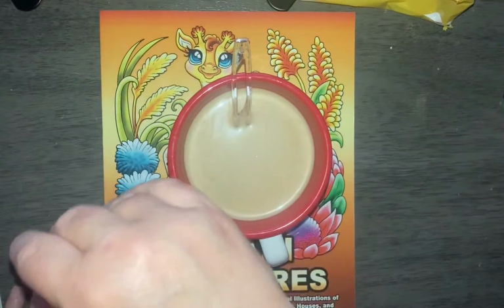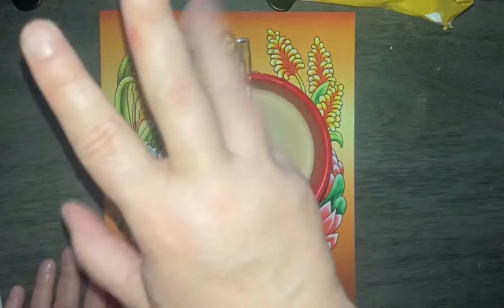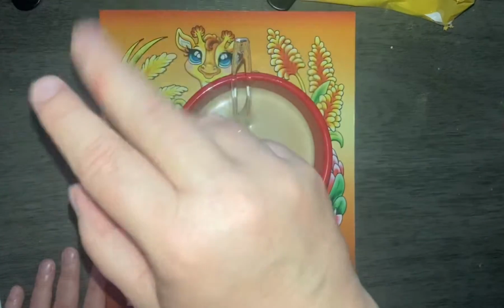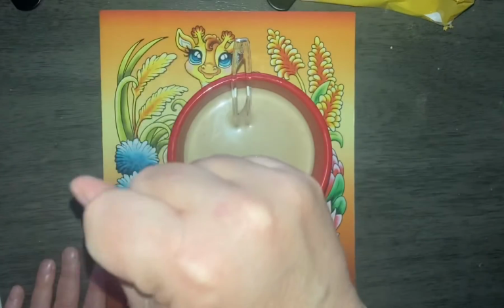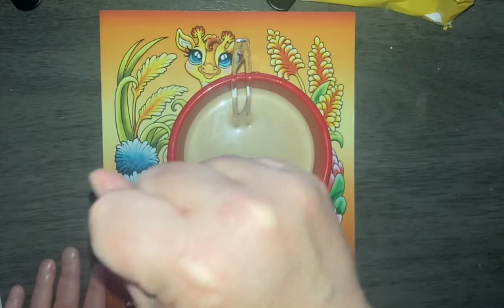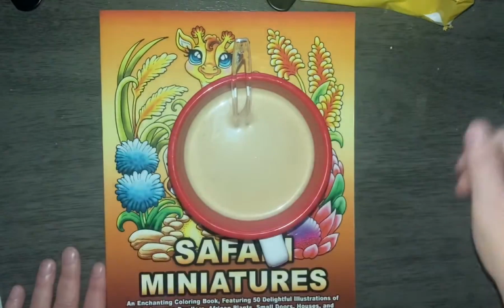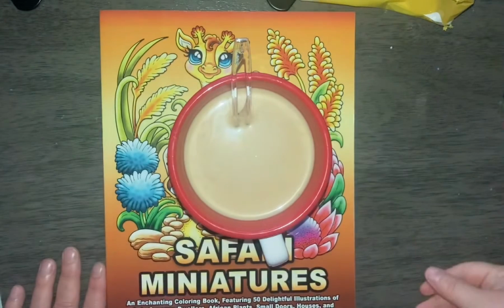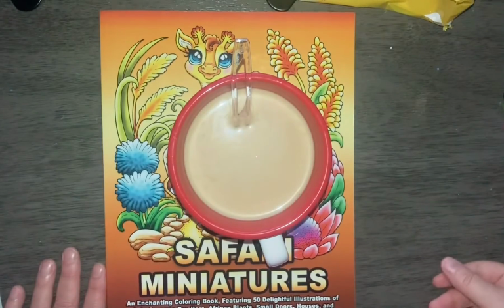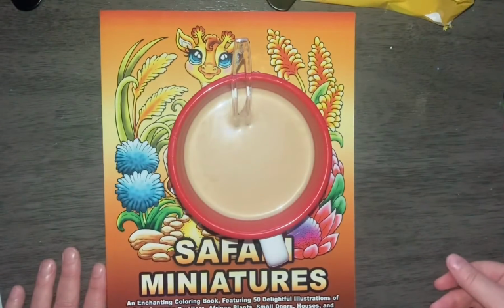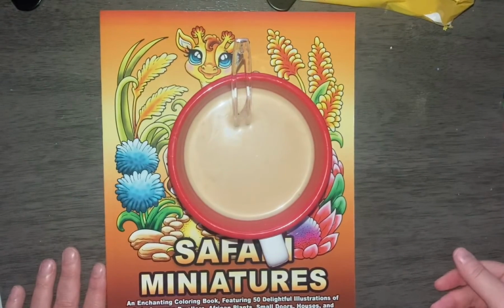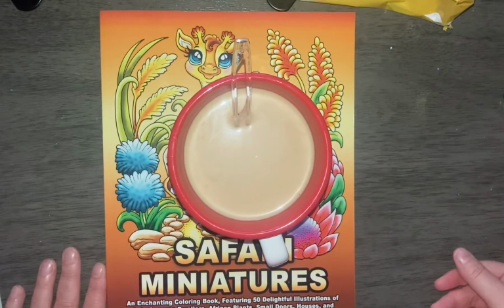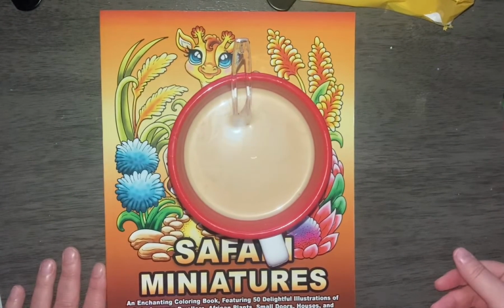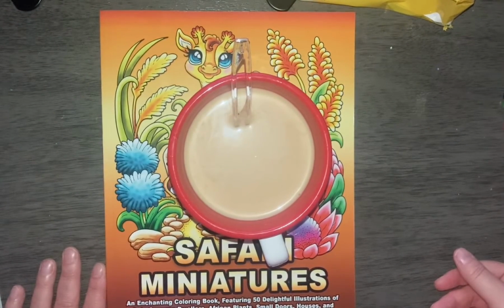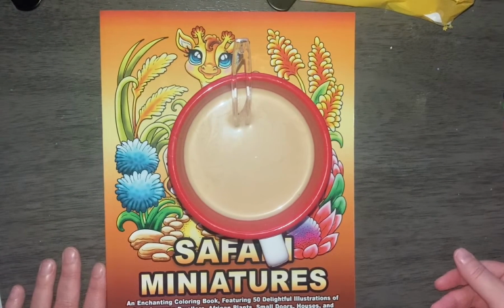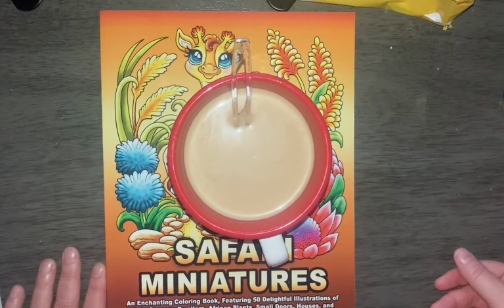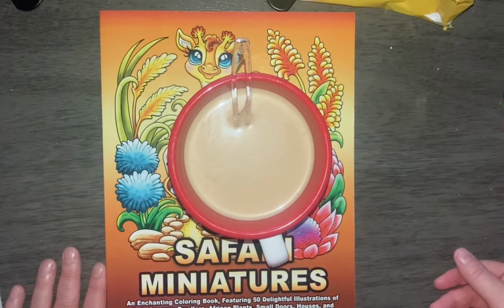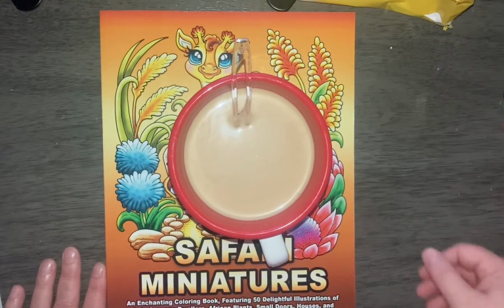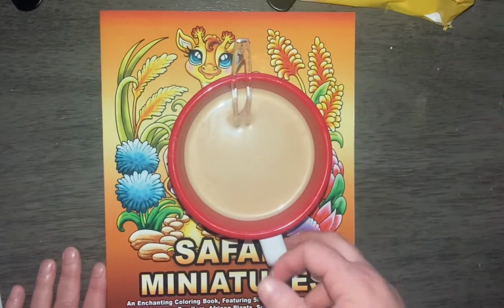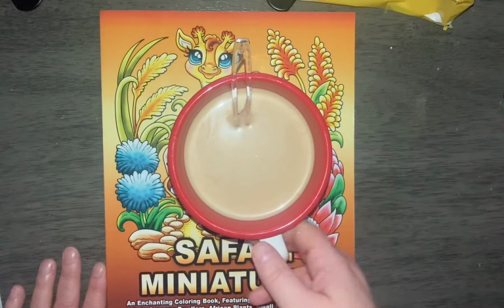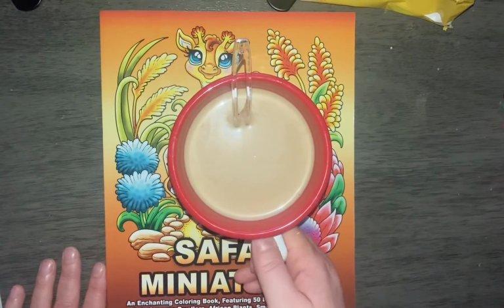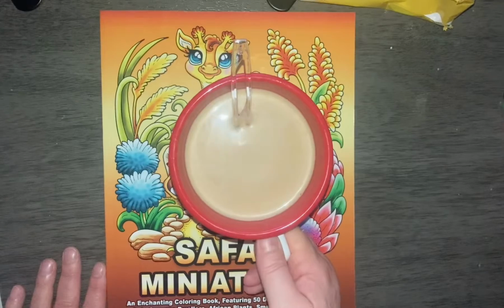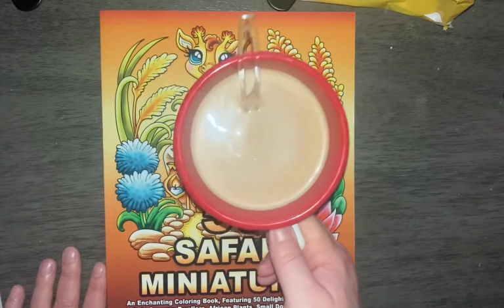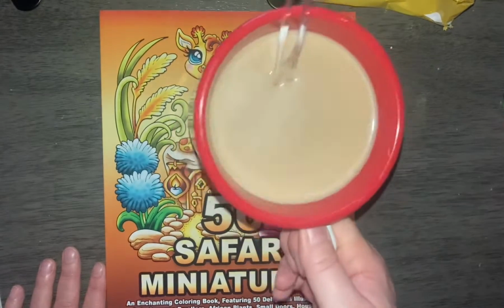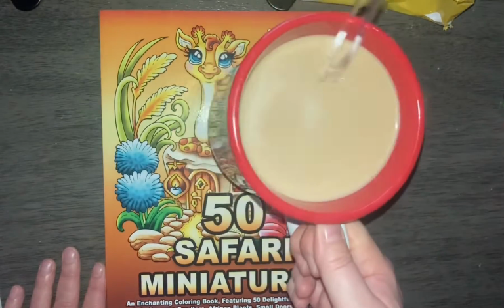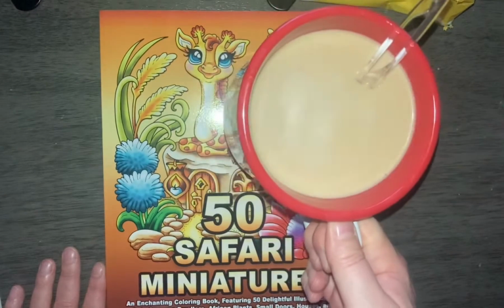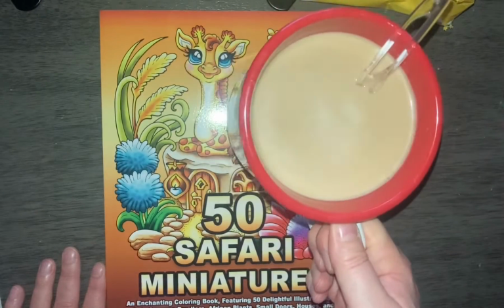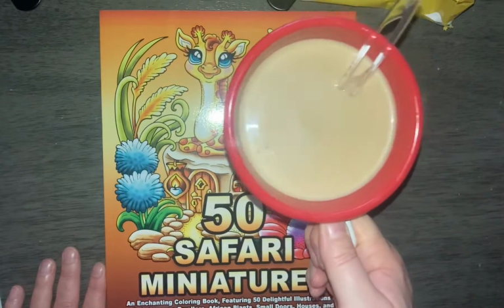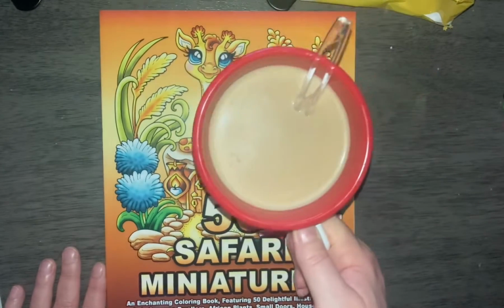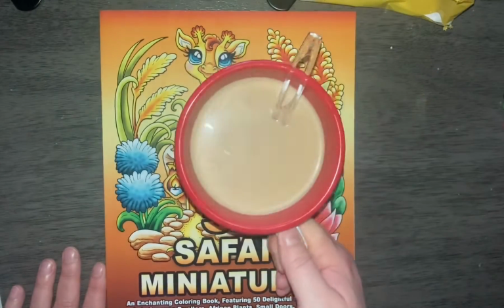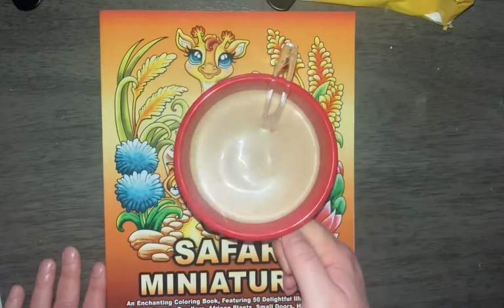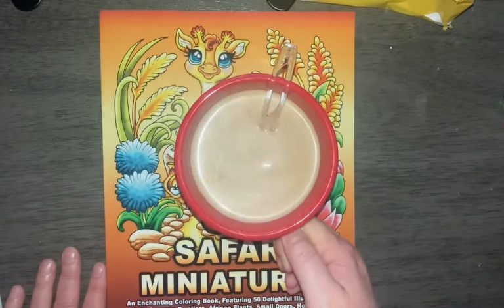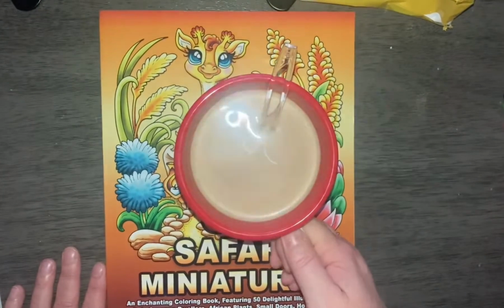Hi guys, welcome back to coffee lover underscore five. This is Dory coming to you from Grand Rapids, Michigan. Grab yourself a coffee. Caramel macchiato today. Anybody else like caramel macchiato?